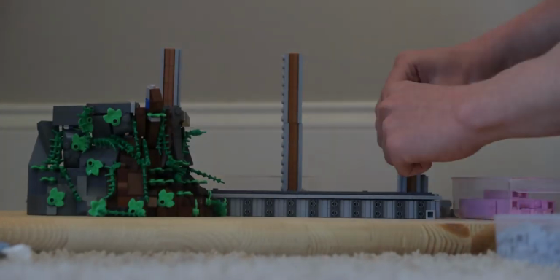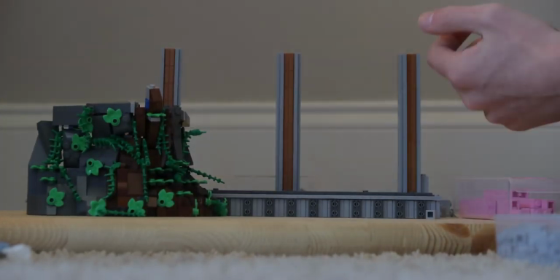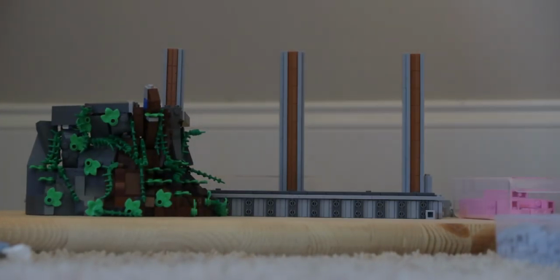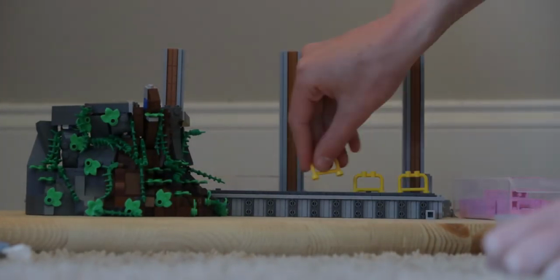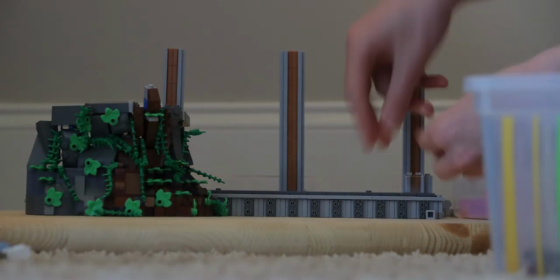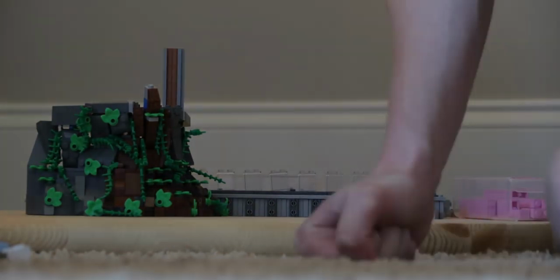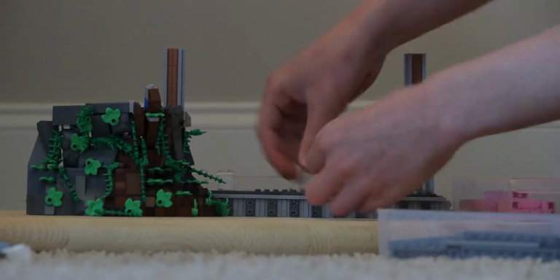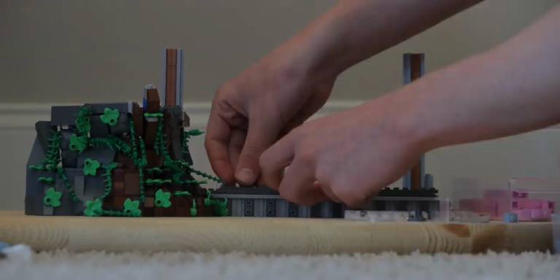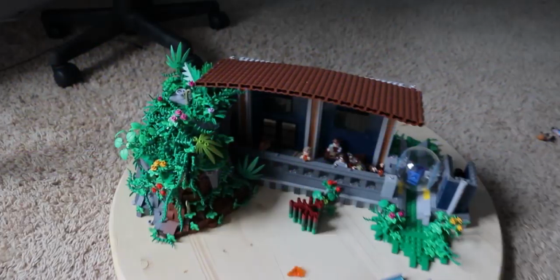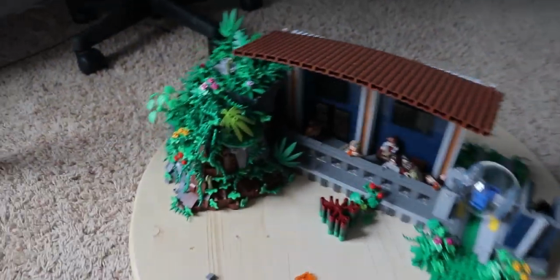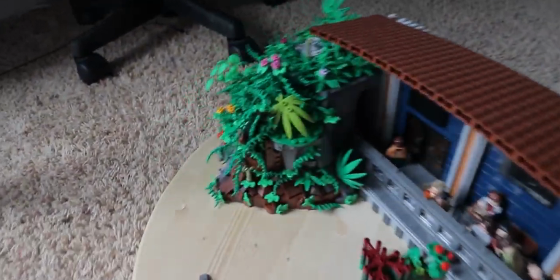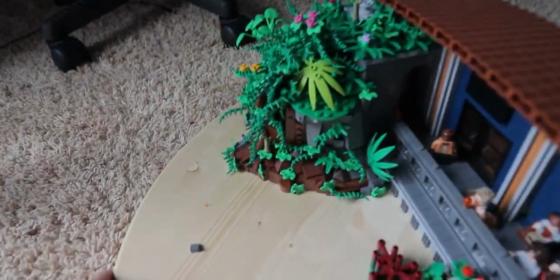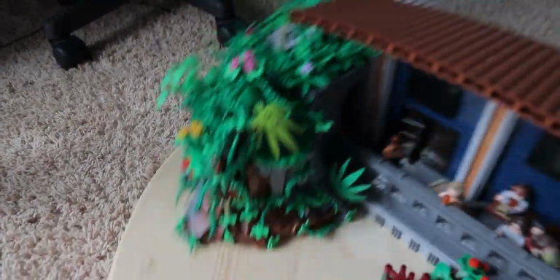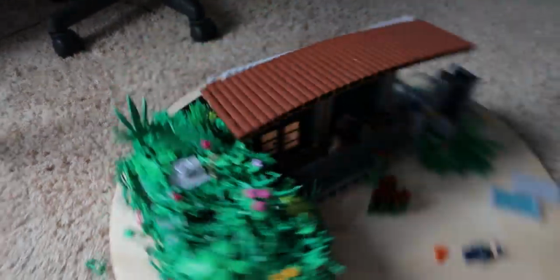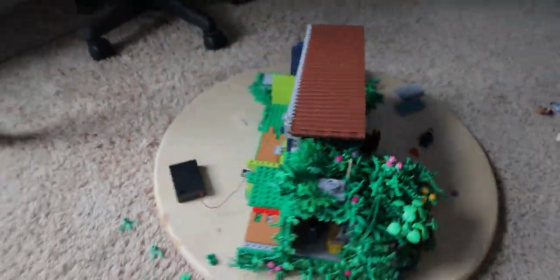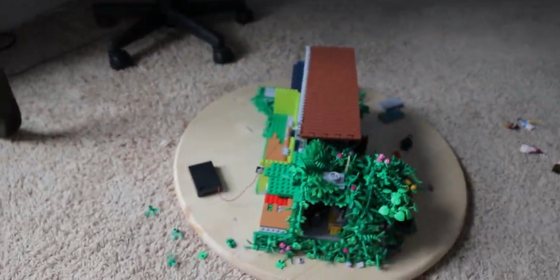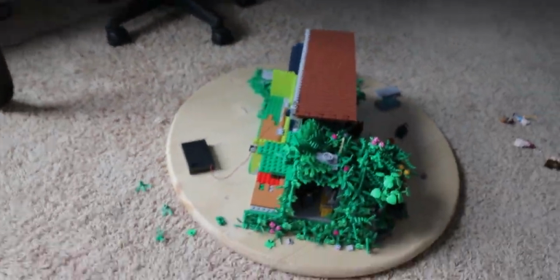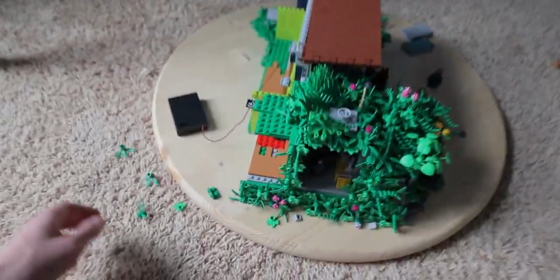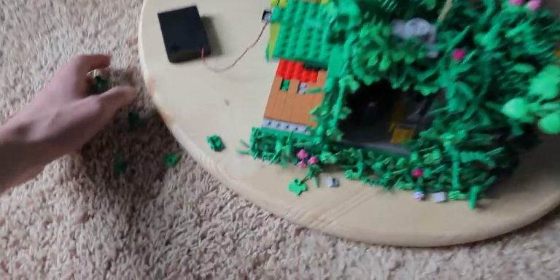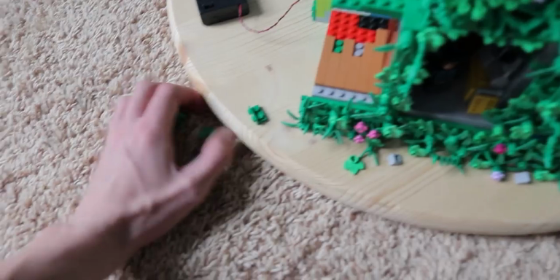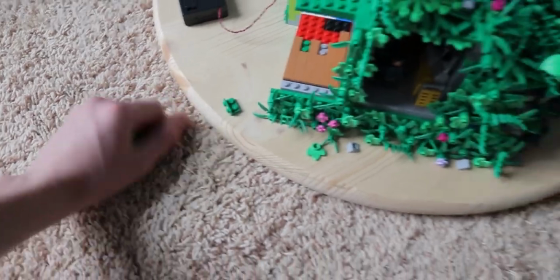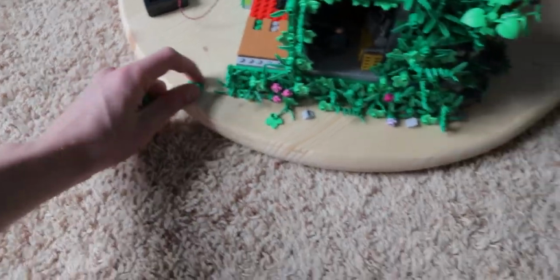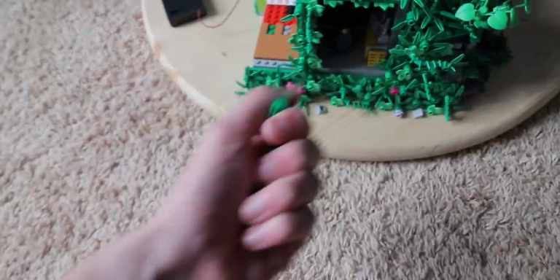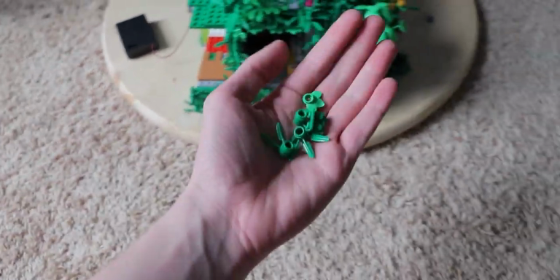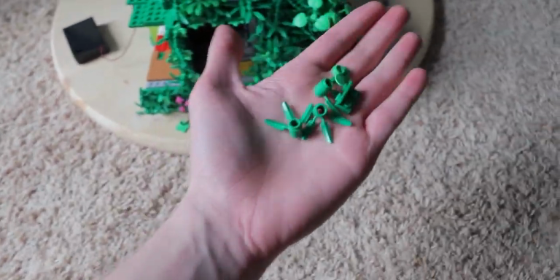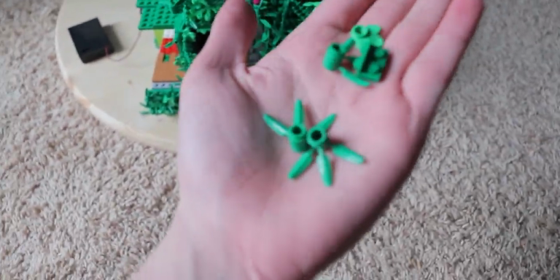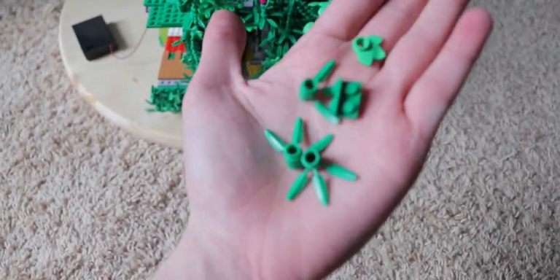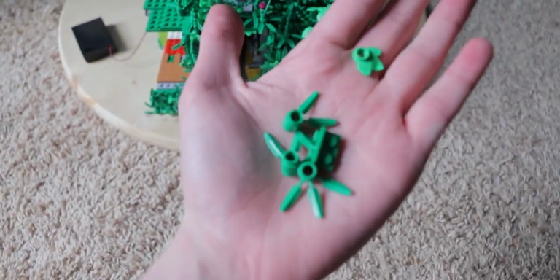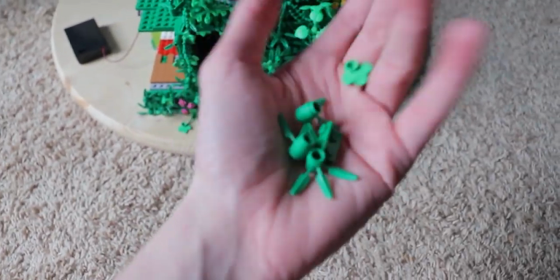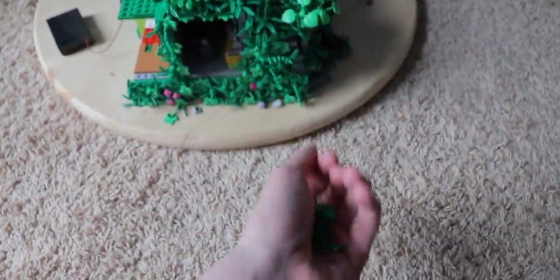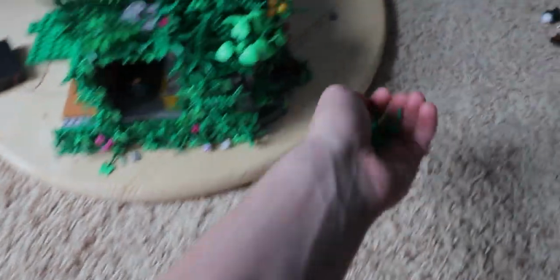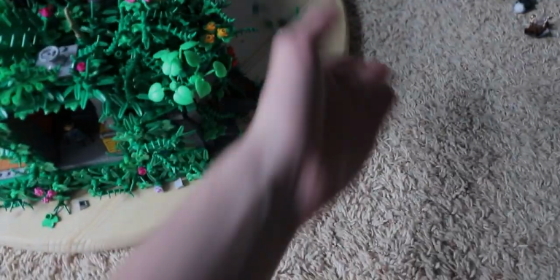I'm trying to make my builds go from zero to hero, like I like to say. So this thing is packed with details and it's taking forever to build. And I just launched like a thousand pieces off the side — well, that's actually like five pieces. That's not a thousand.